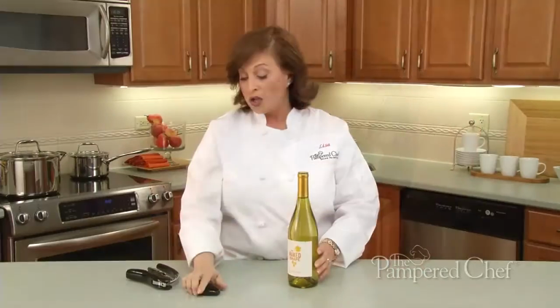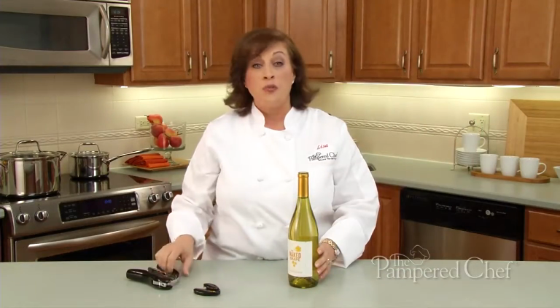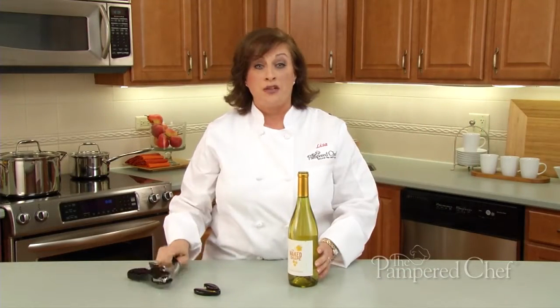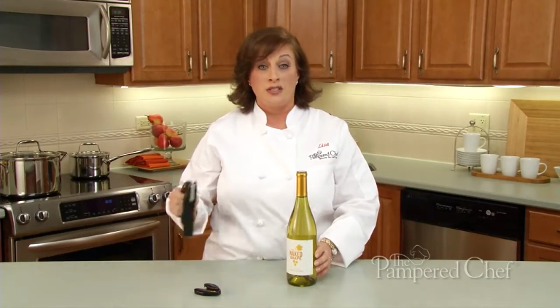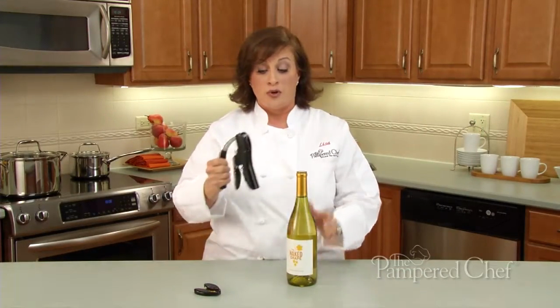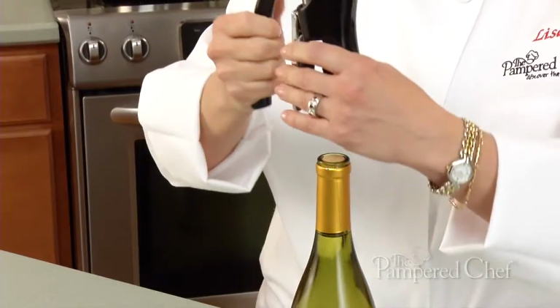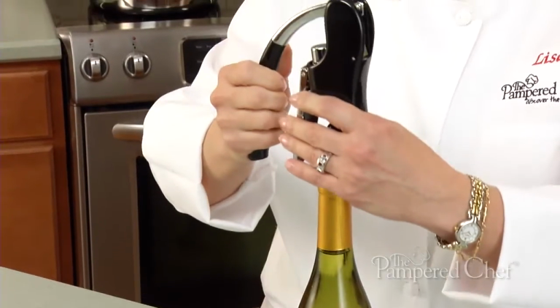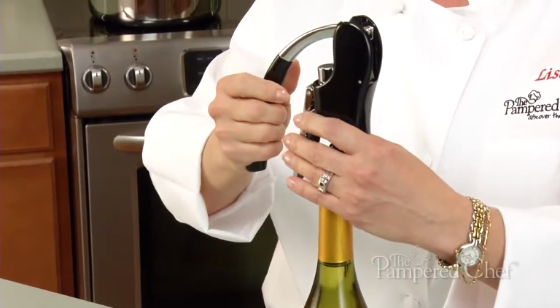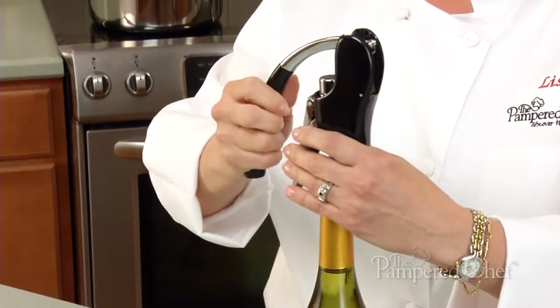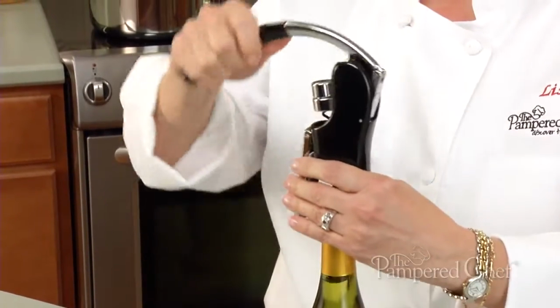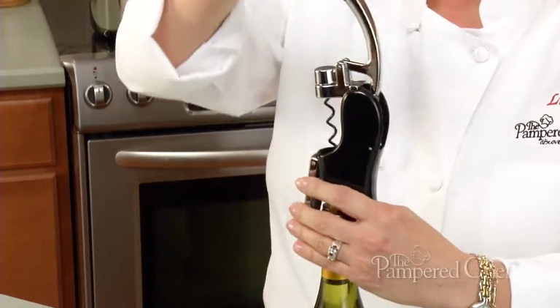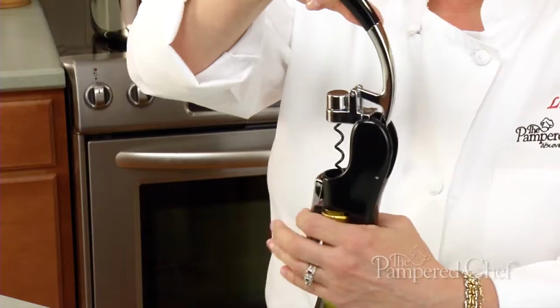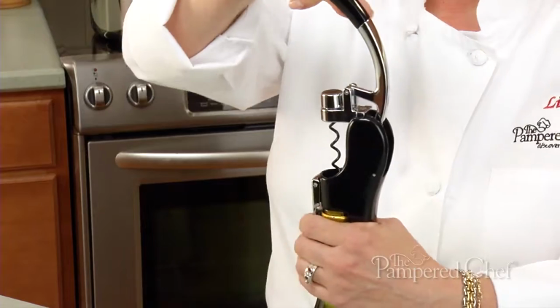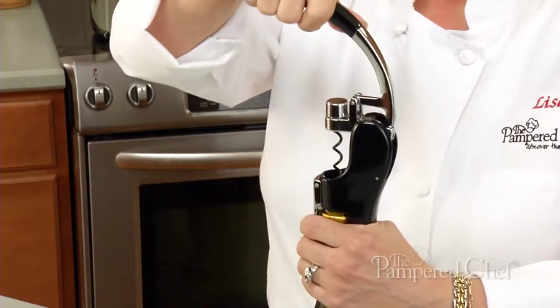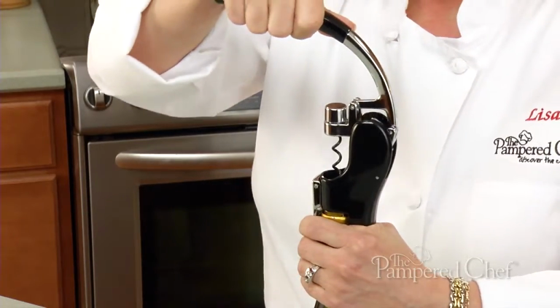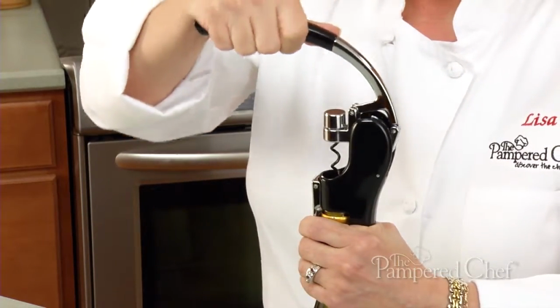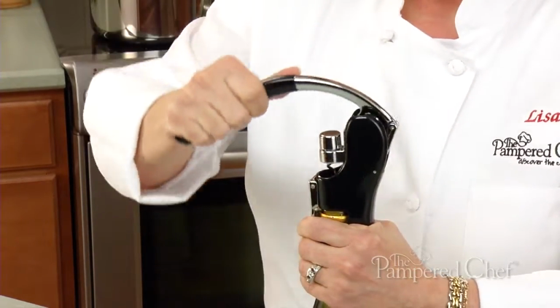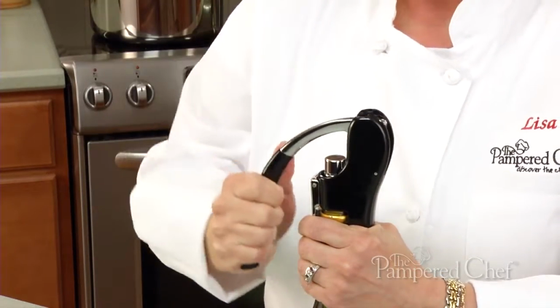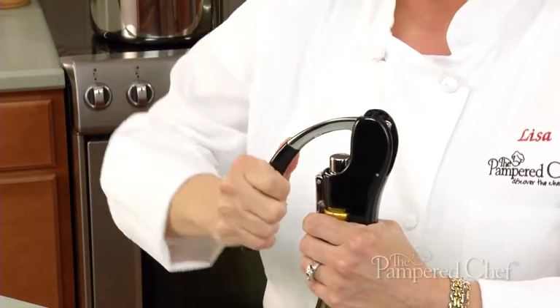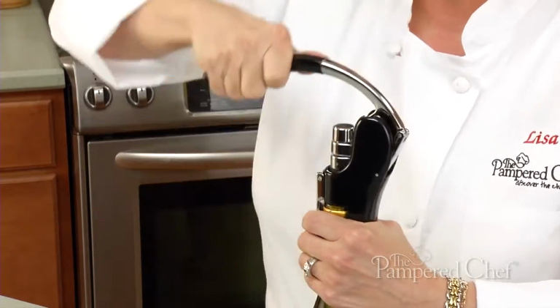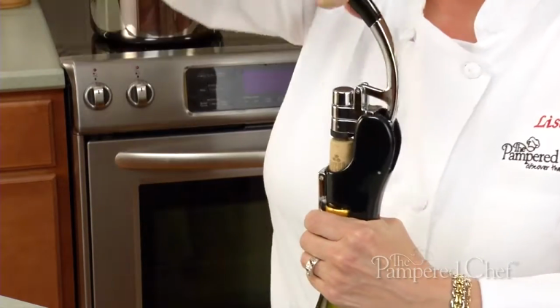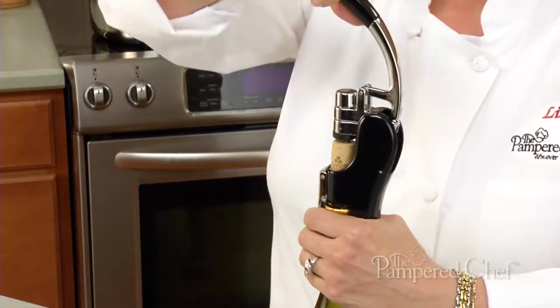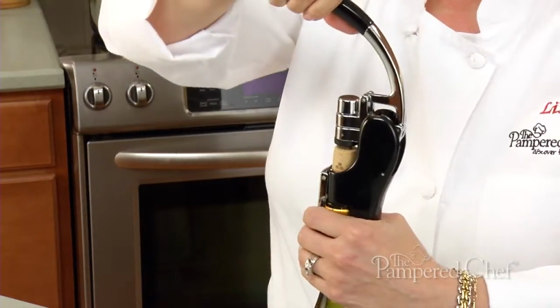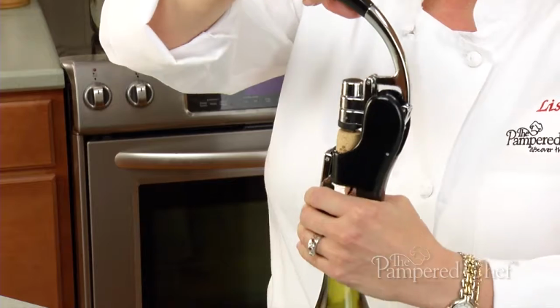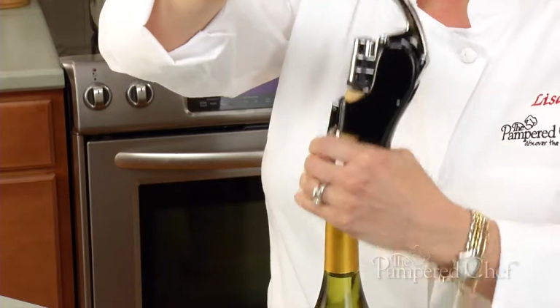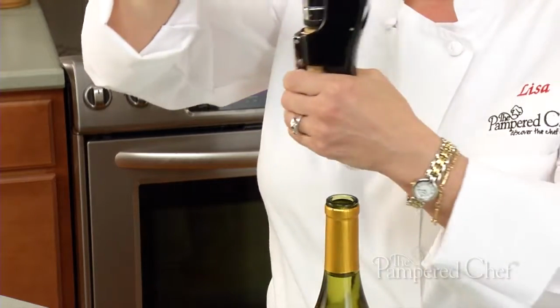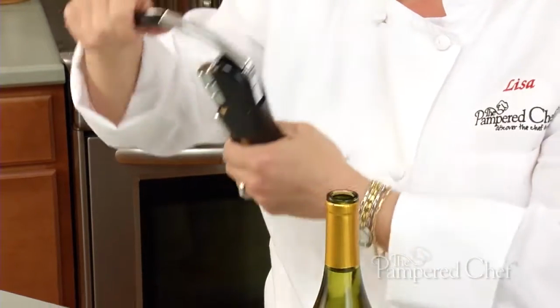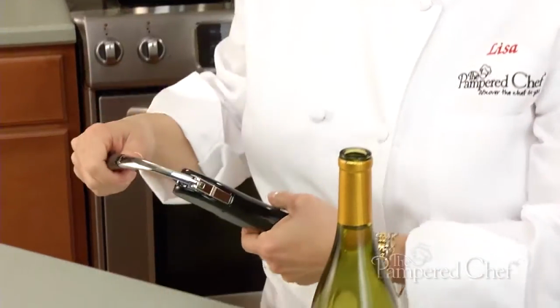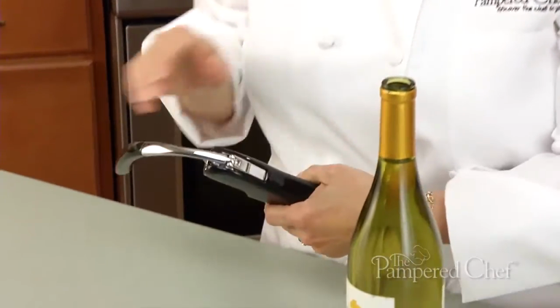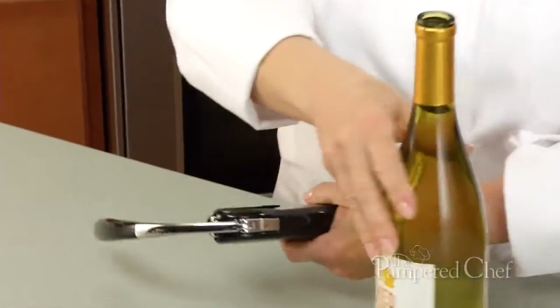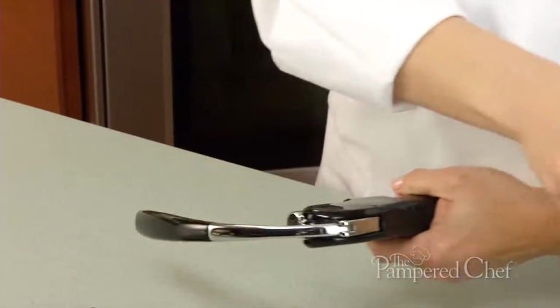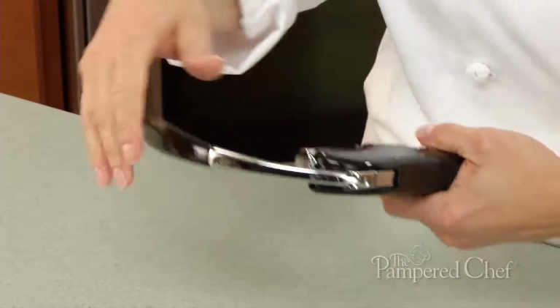To open the bottle, it's just as simple. Place the wine bottle opener on top, pull up the lever, squeeze the hand grips, come down, and pull up. And voila, your wine is opened. The opposite motion removes the cork just as easy.